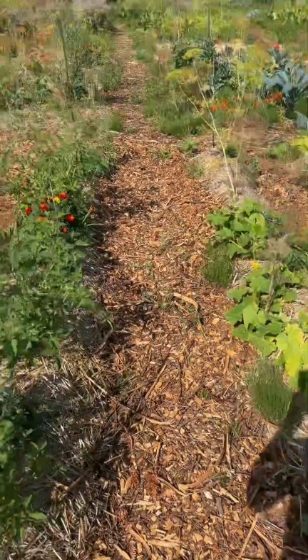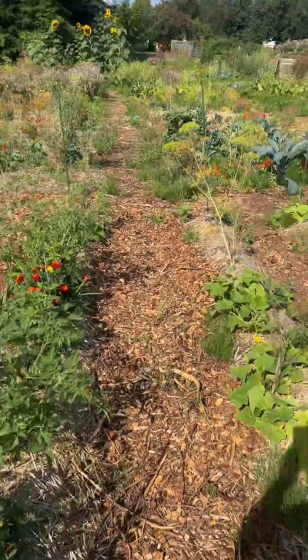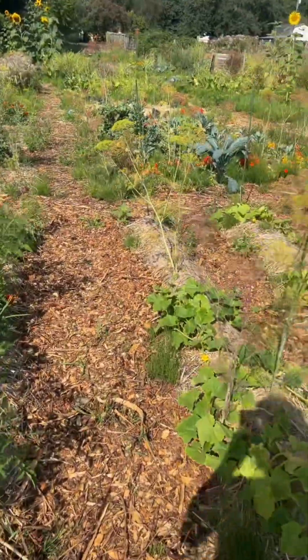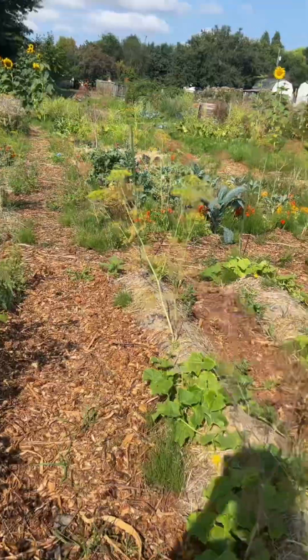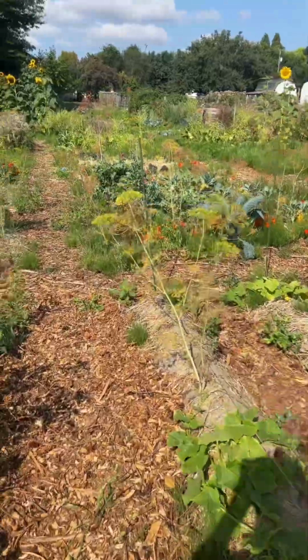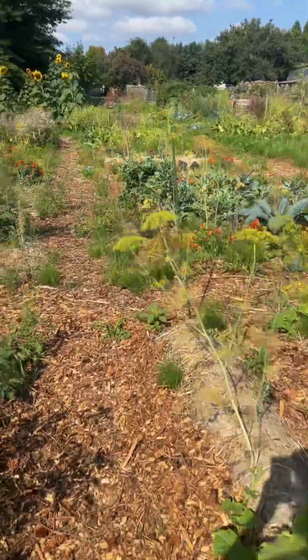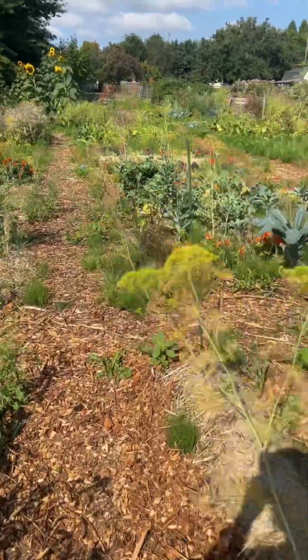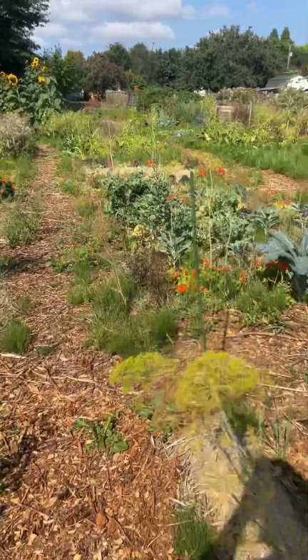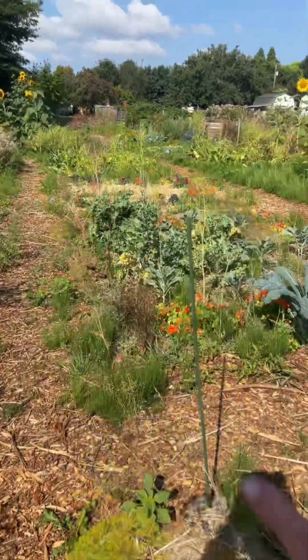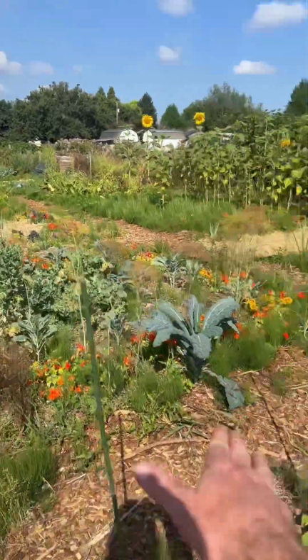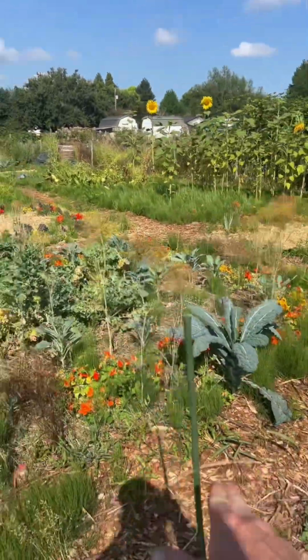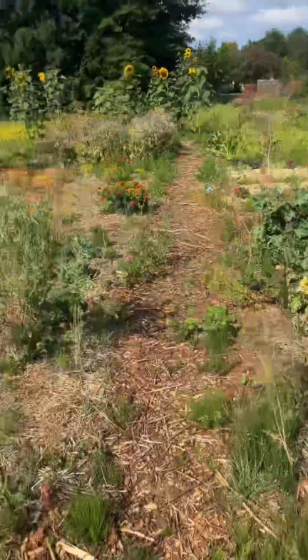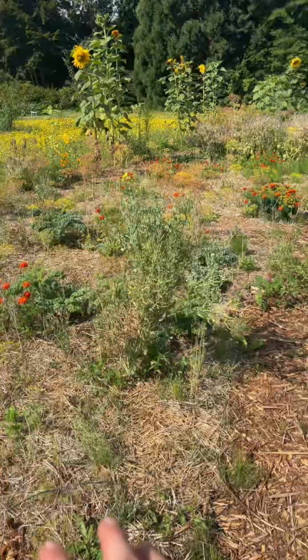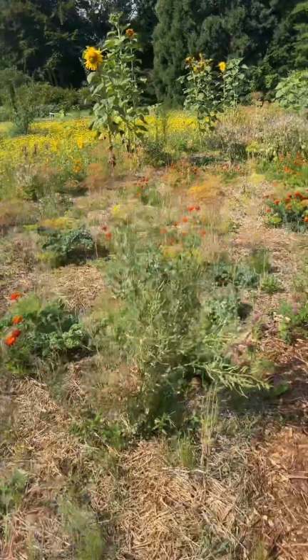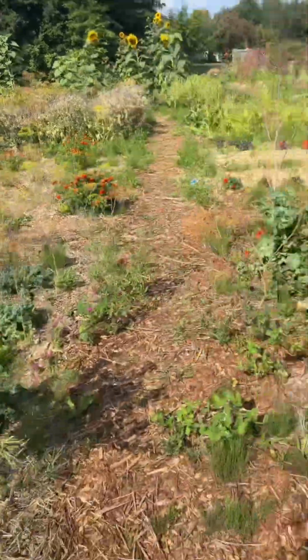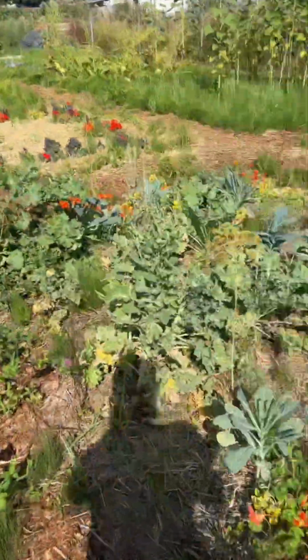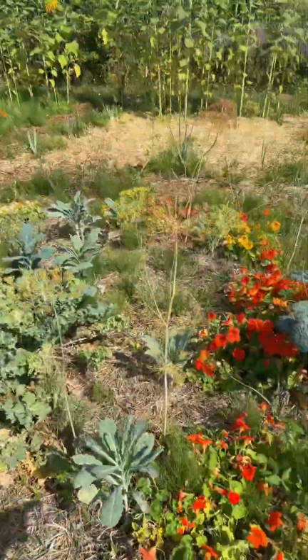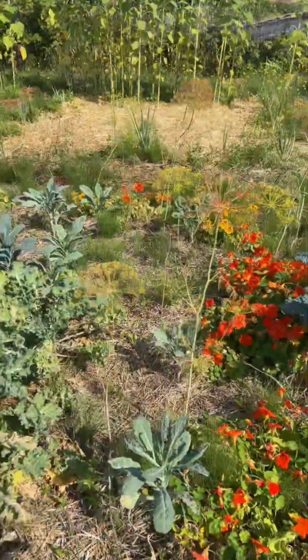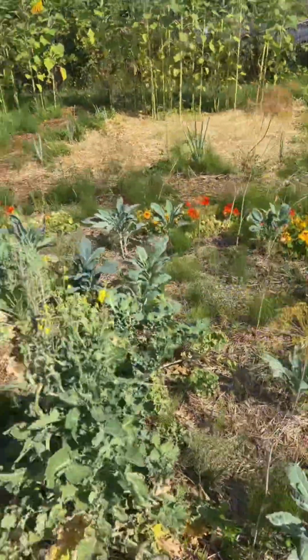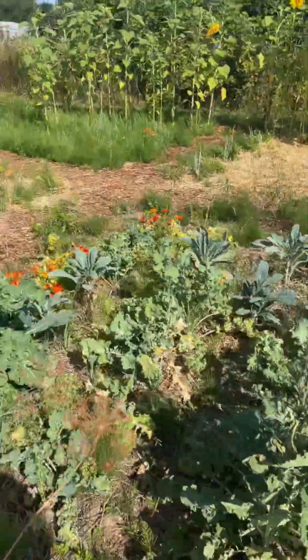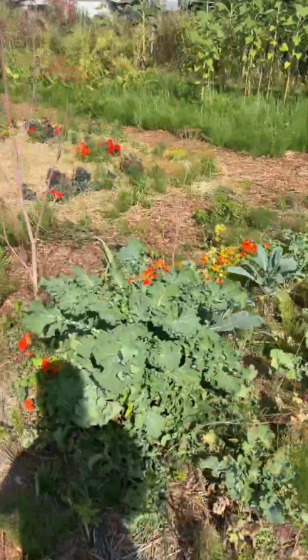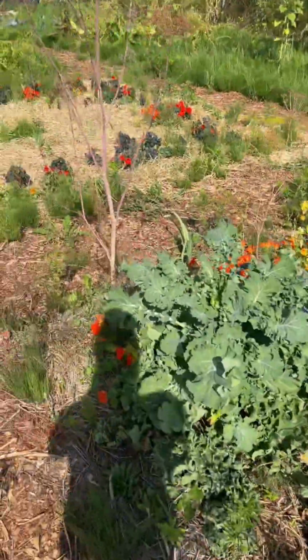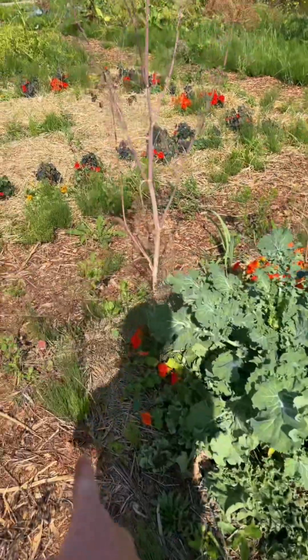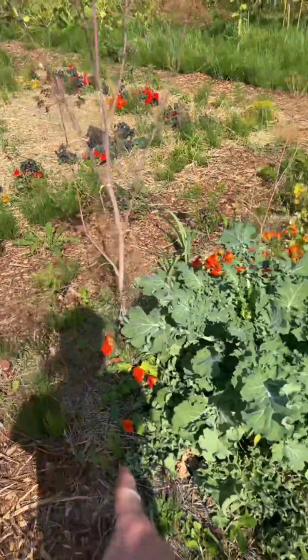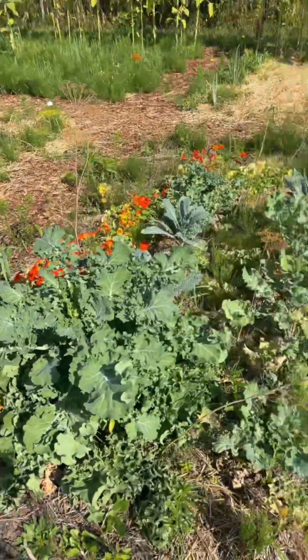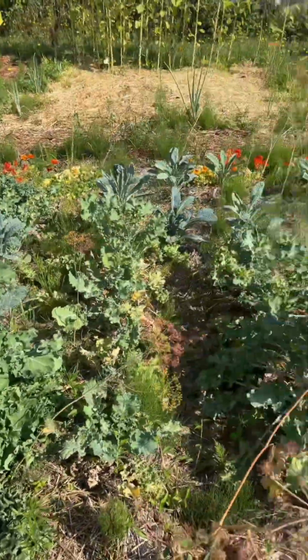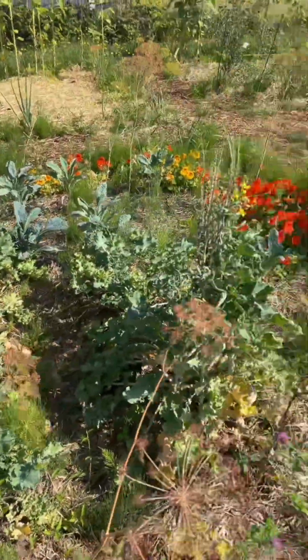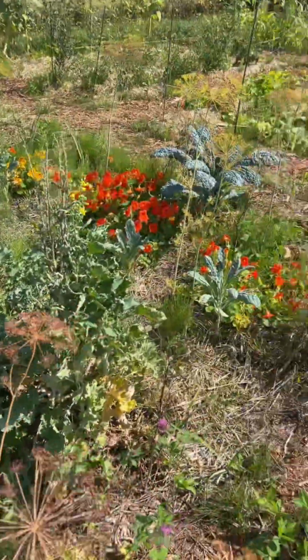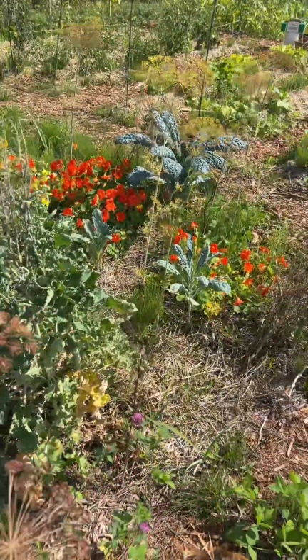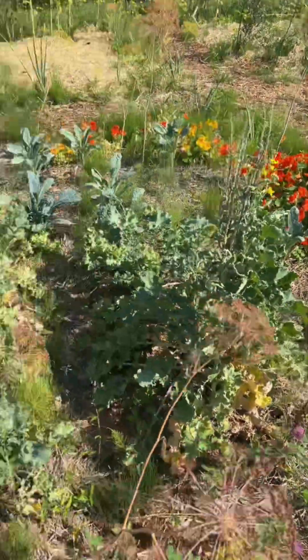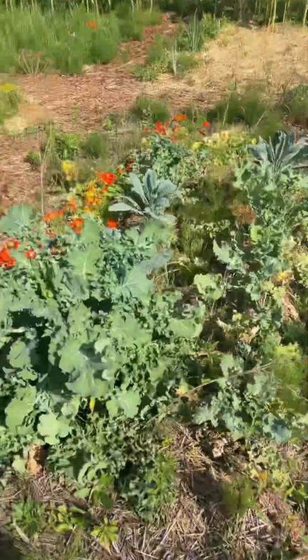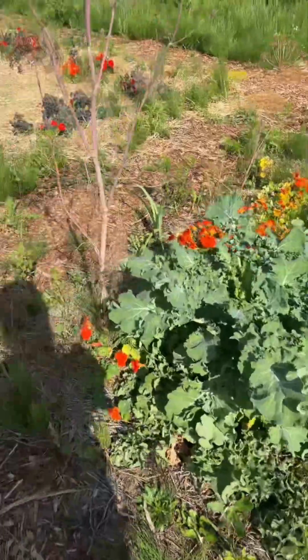Coming down here — kale, kale, some nasturtiums planted in there. There was garlic planted on the outside of here that has already been harvested.